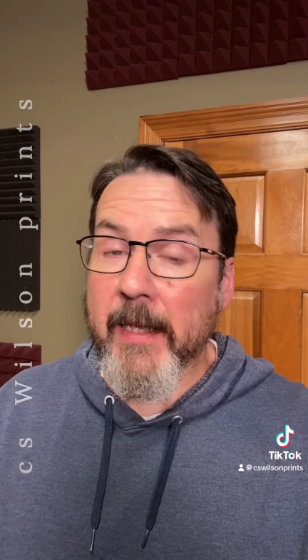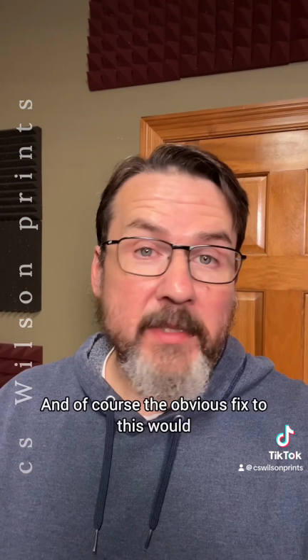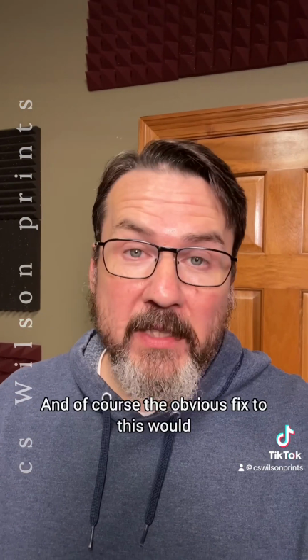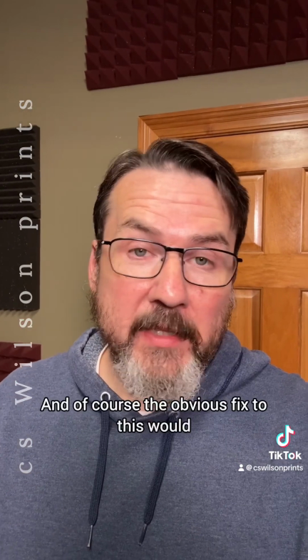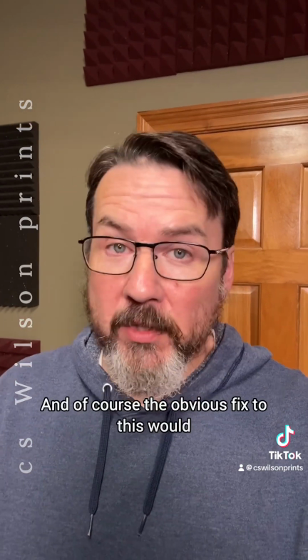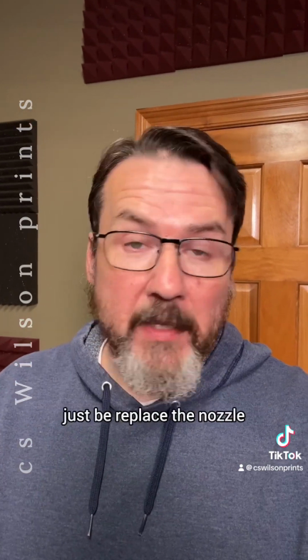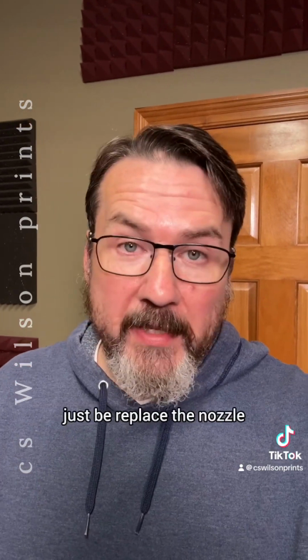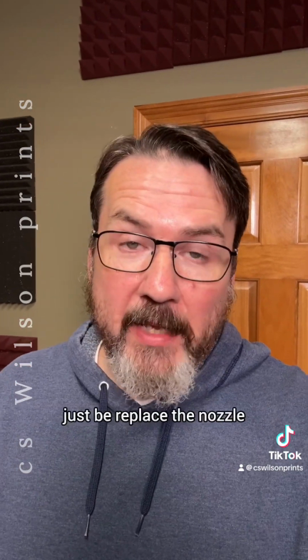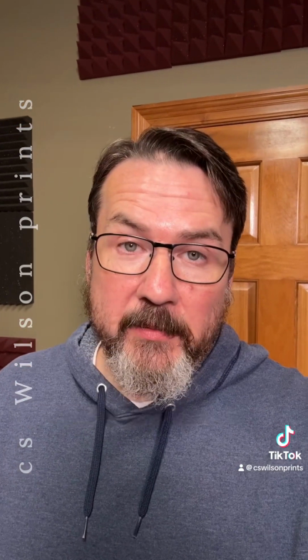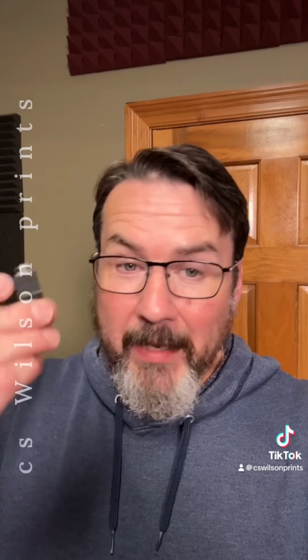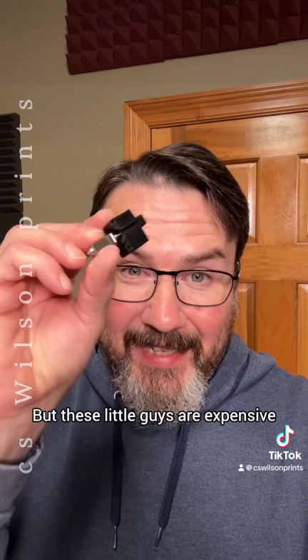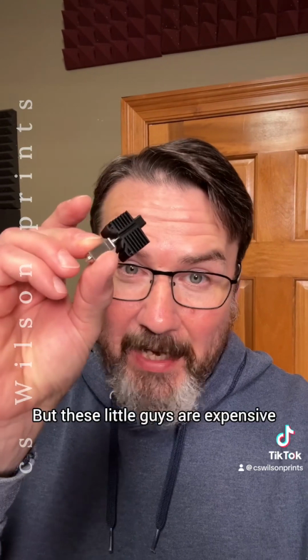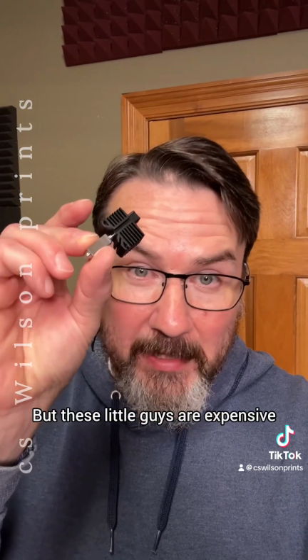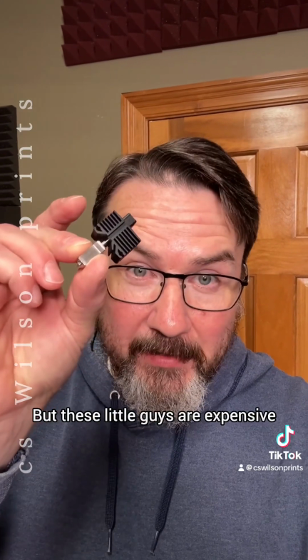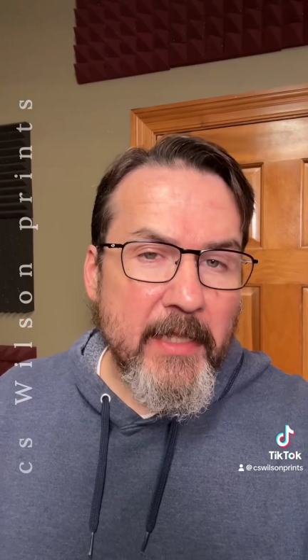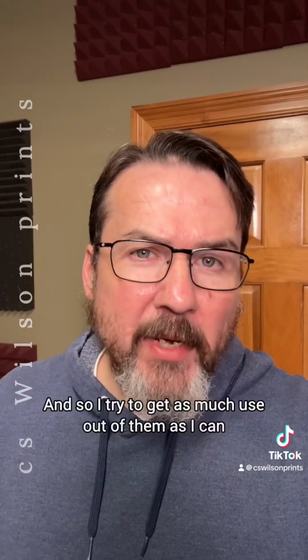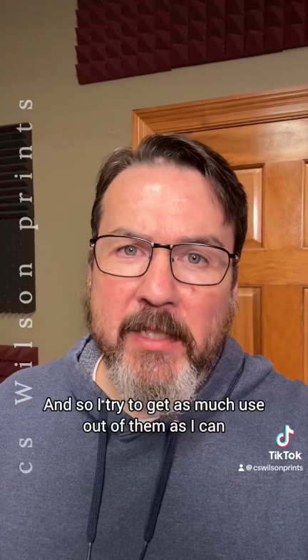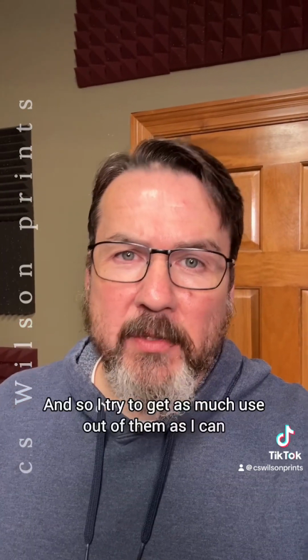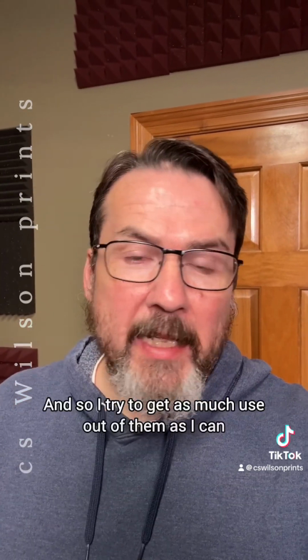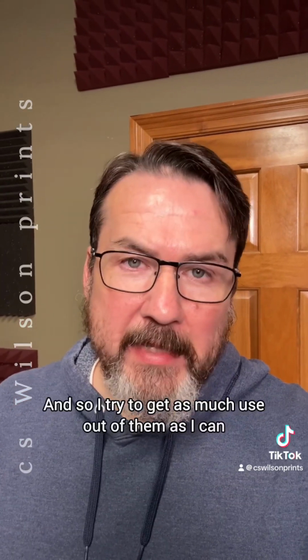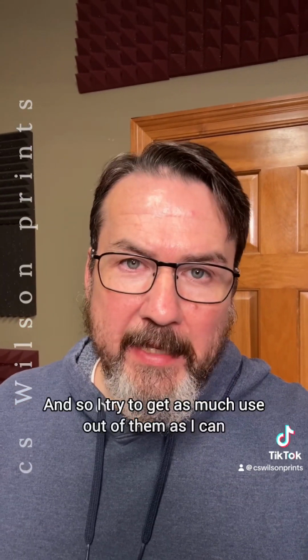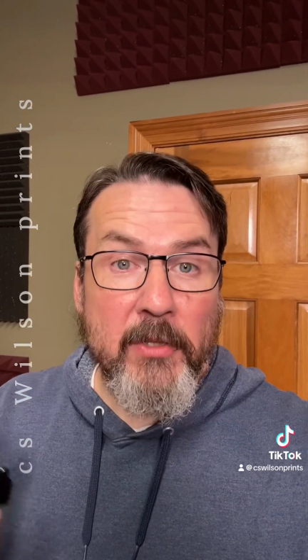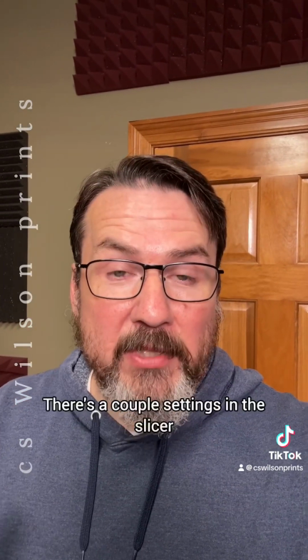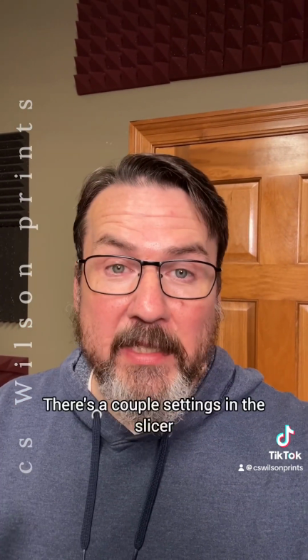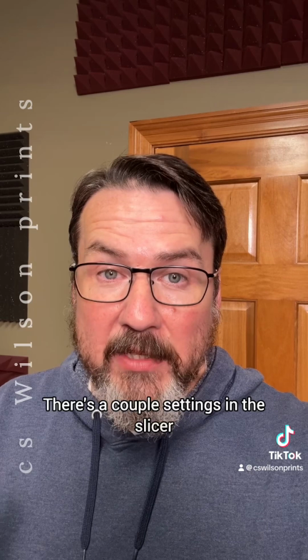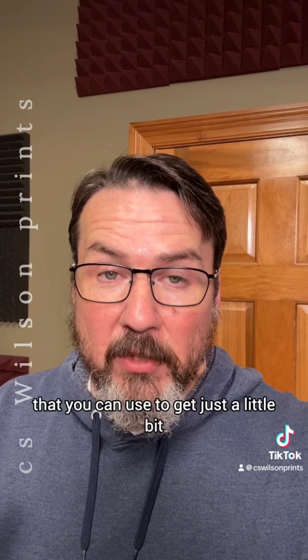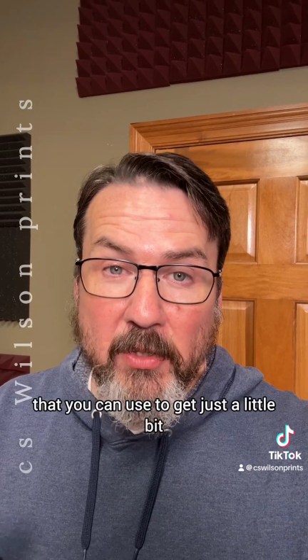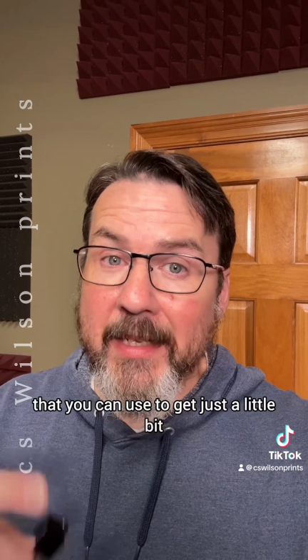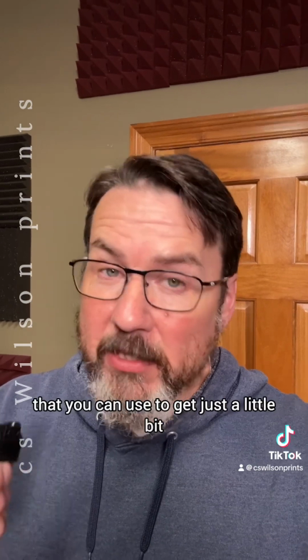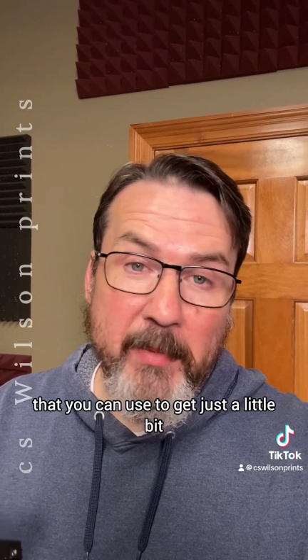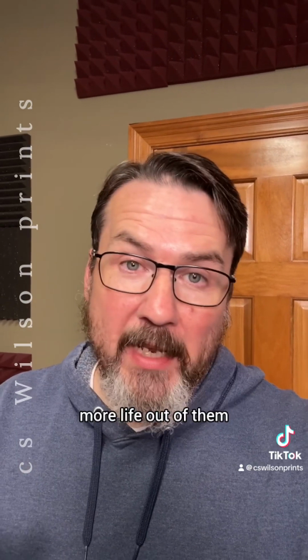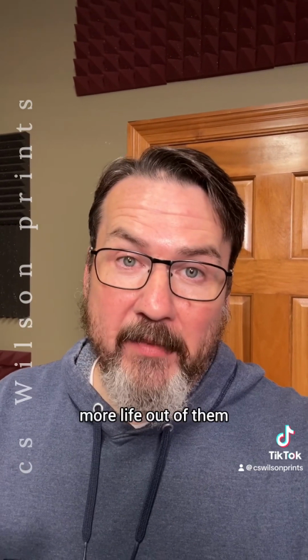Of course, the obvious fix is to just replace the nozzle, but these are expensive, so I try to get as much use out of them as I can. There are a couple of settings in the slicer you can use to get just a little bit more life out of them.